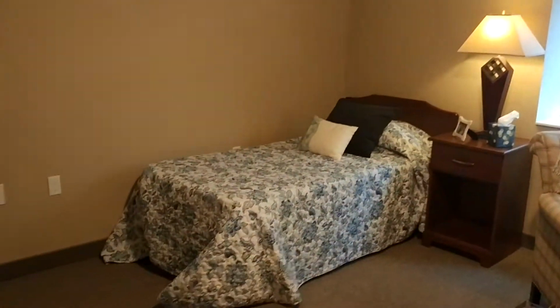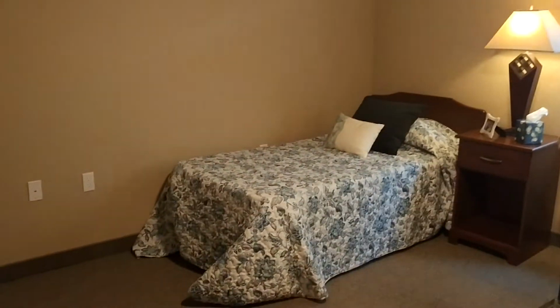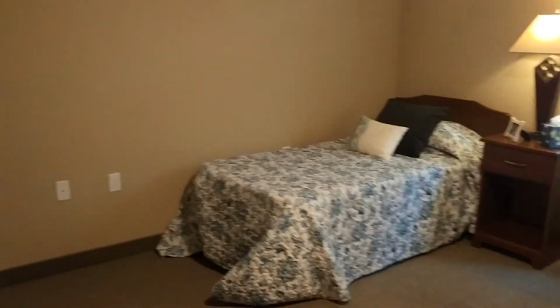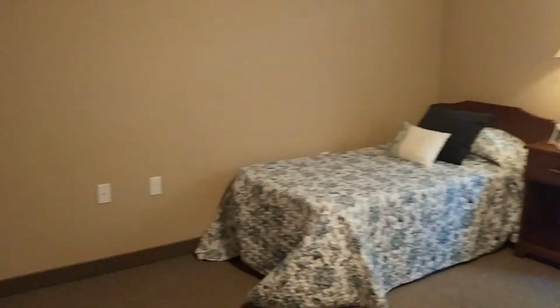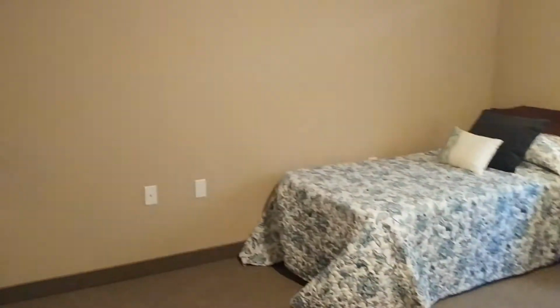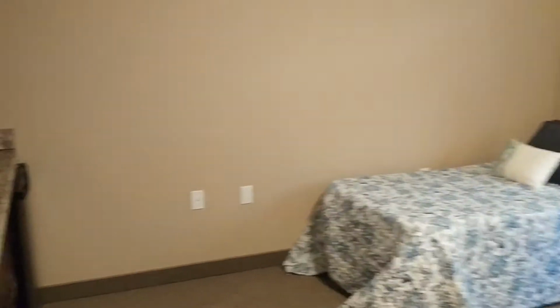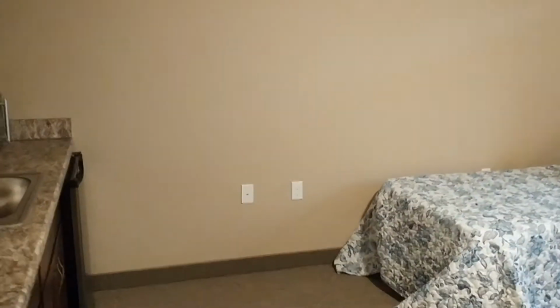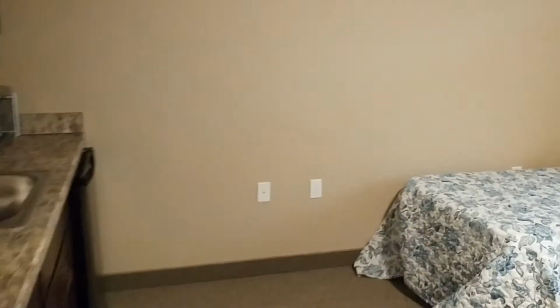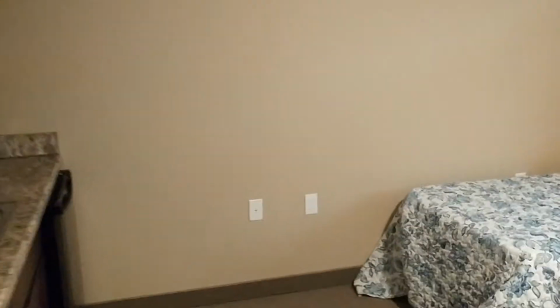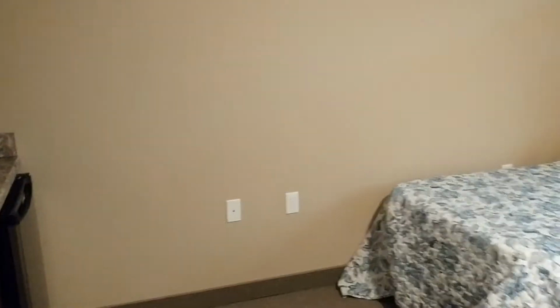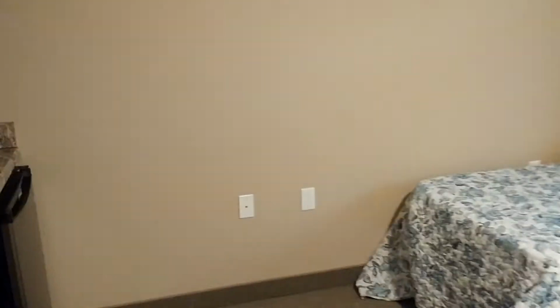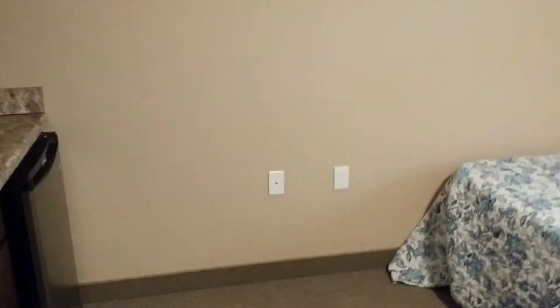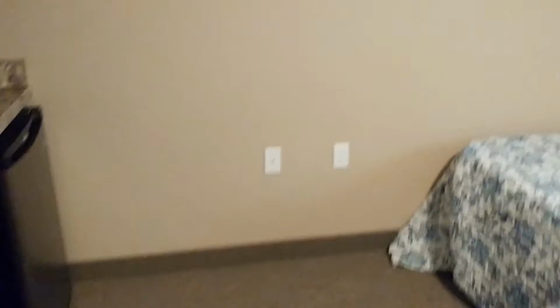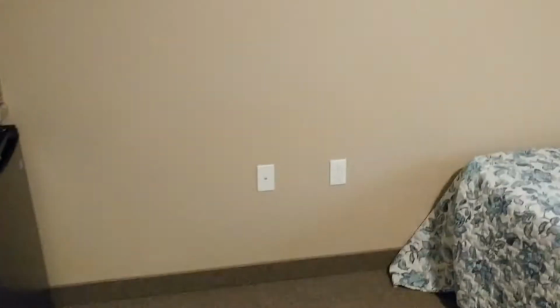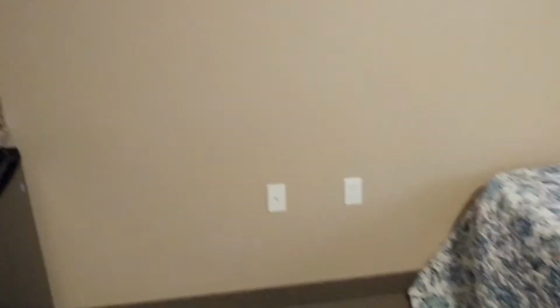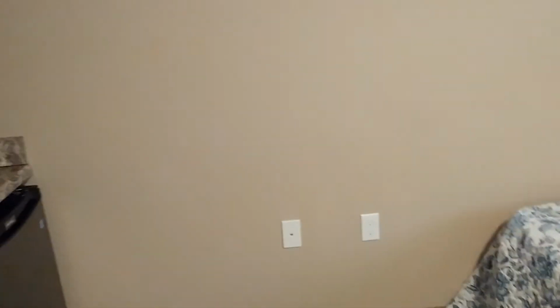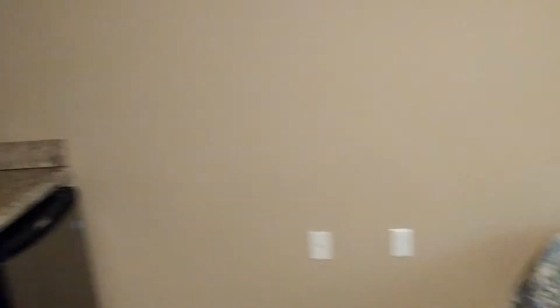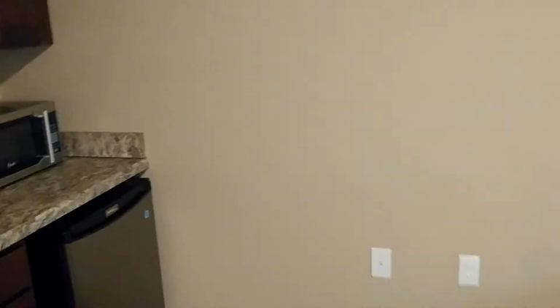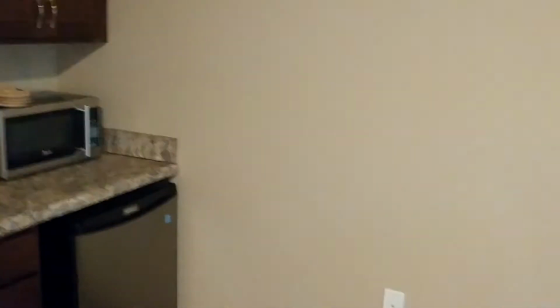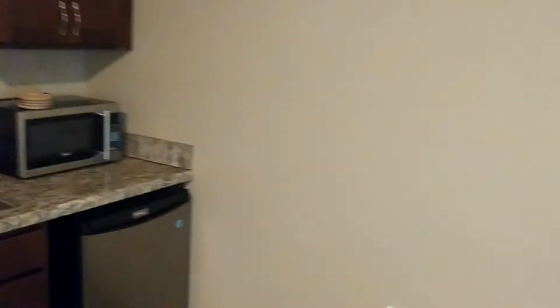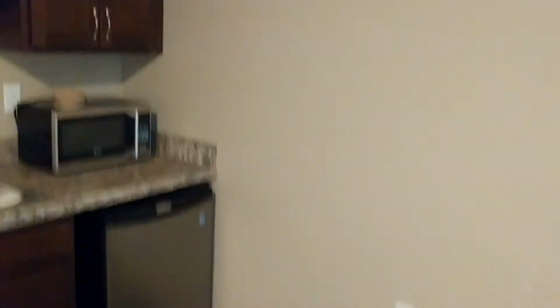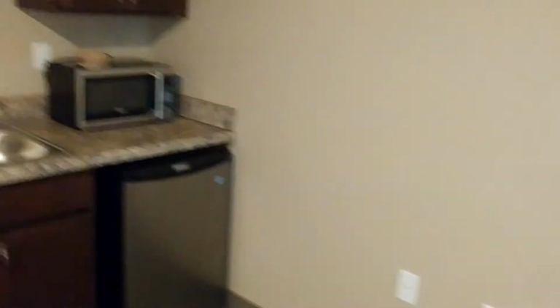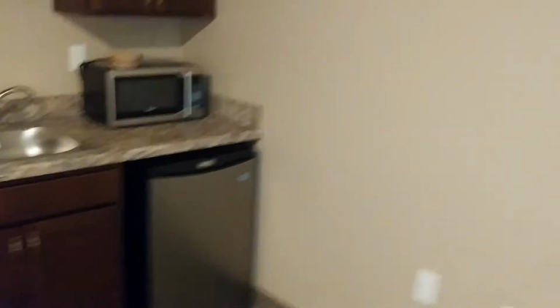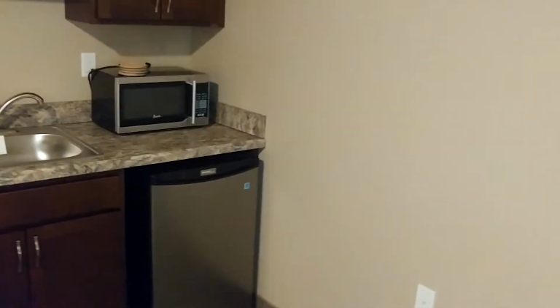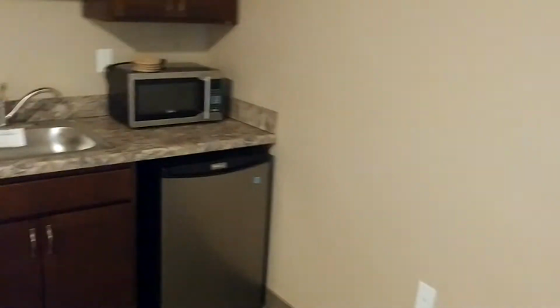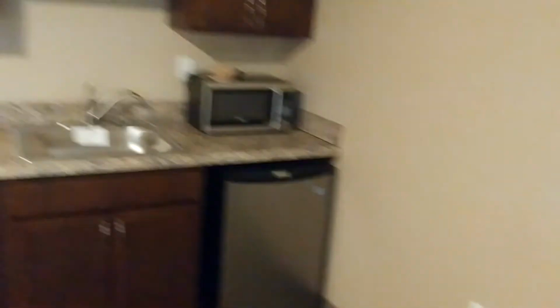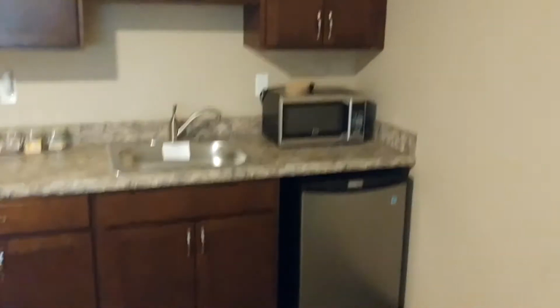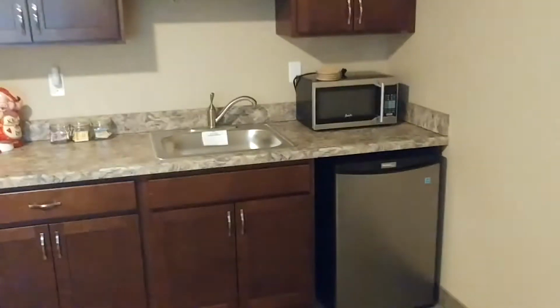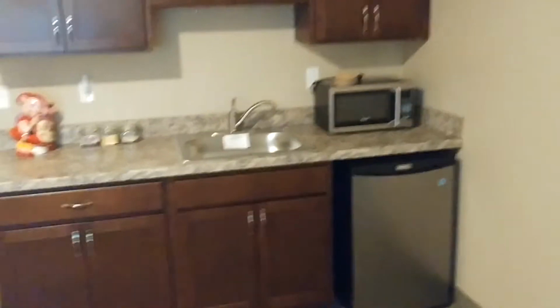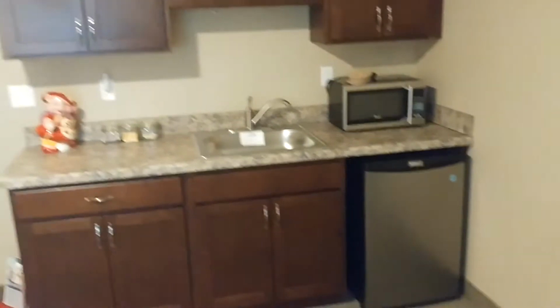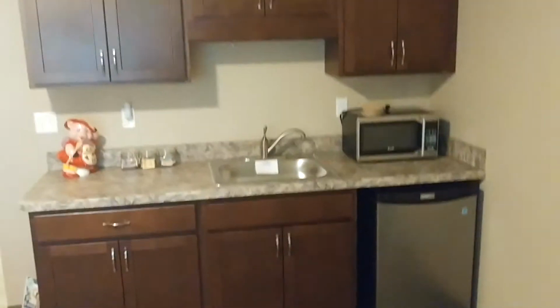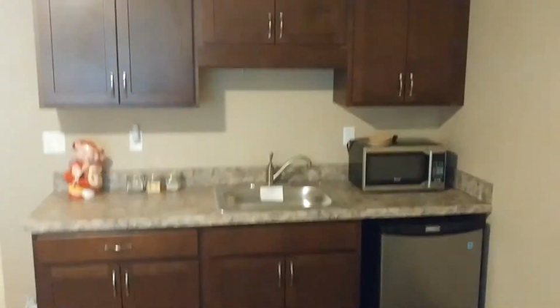Bedroom area. Still plenty of room for a little table at the foot of the bed if you want, or you can move things around any way you want to.